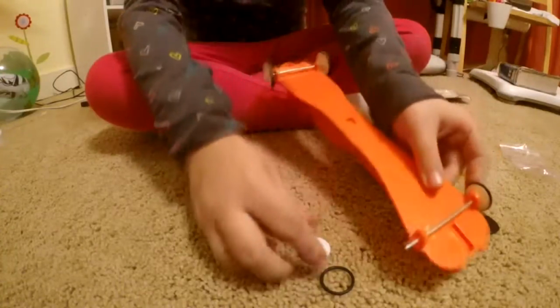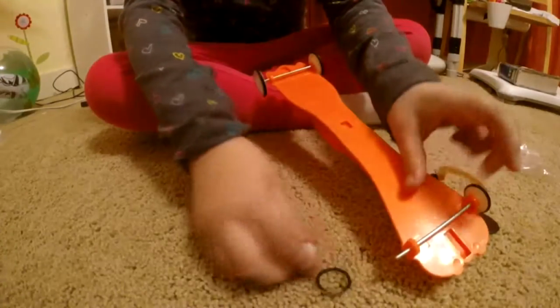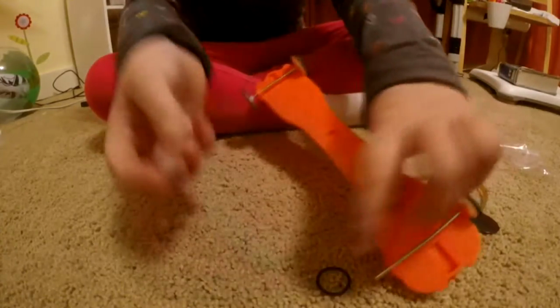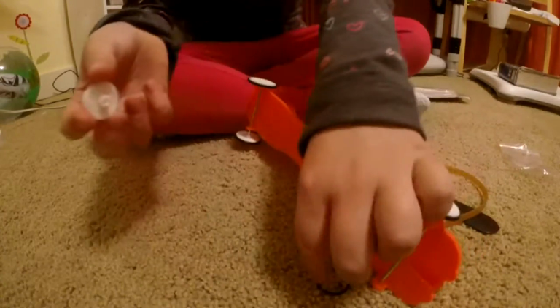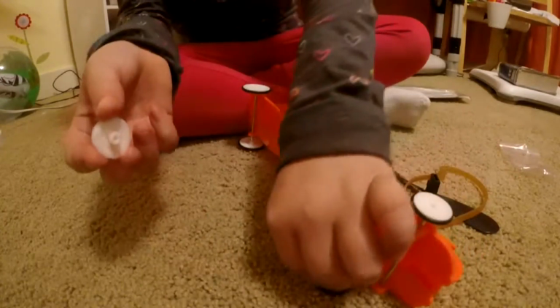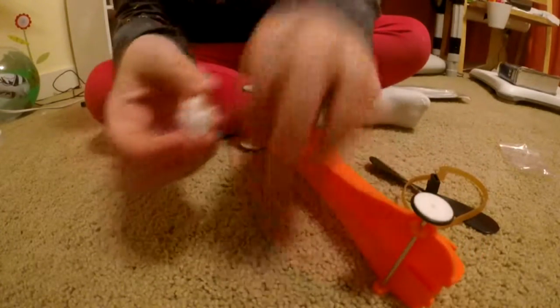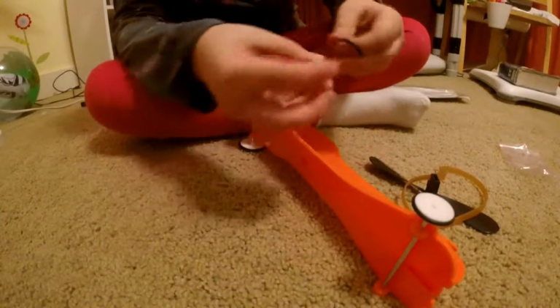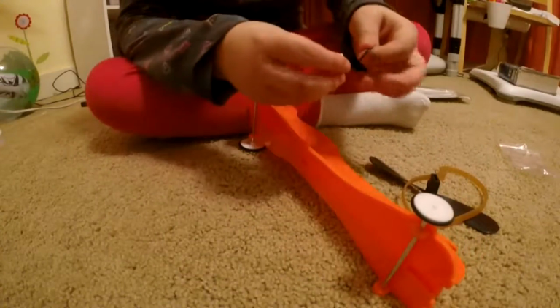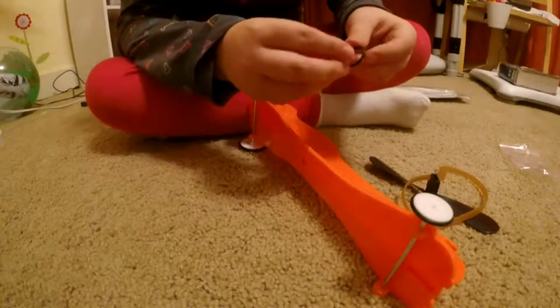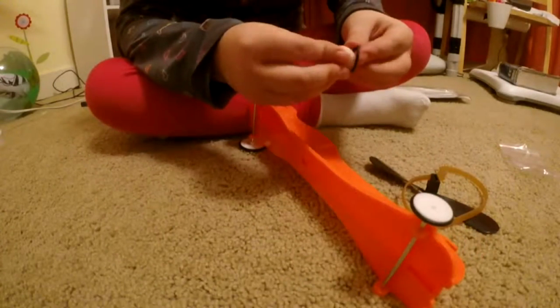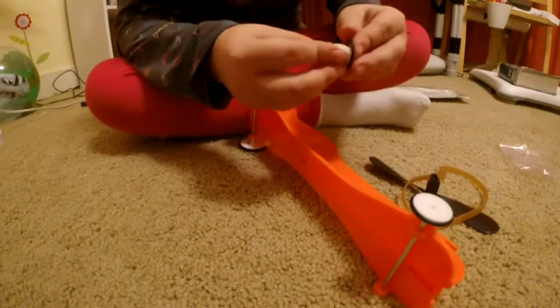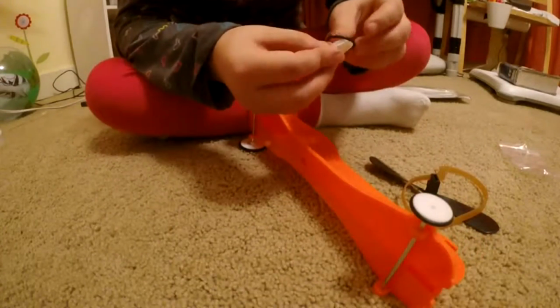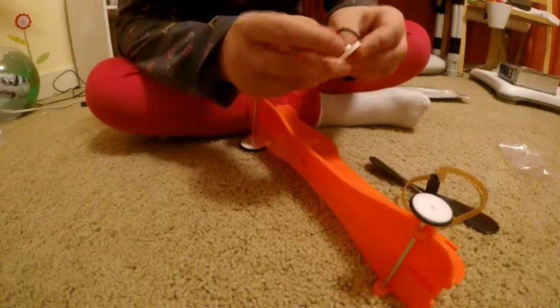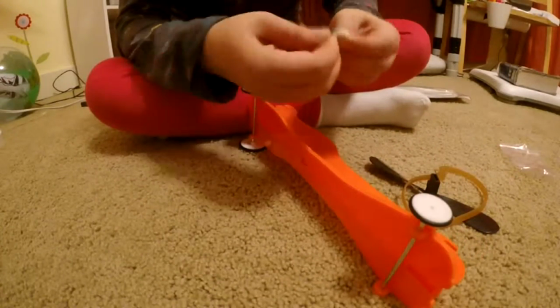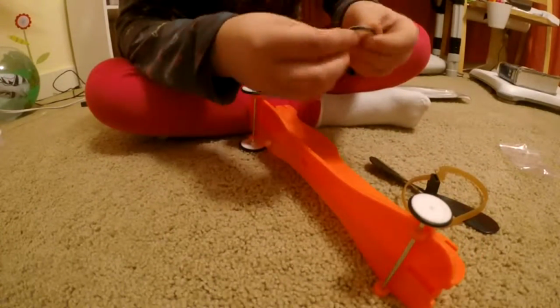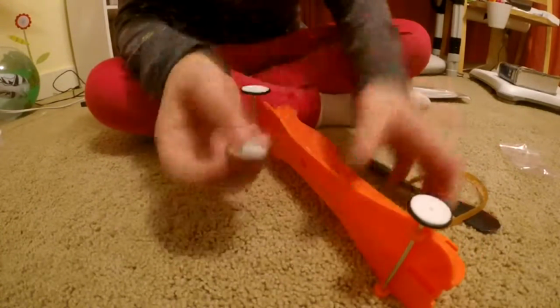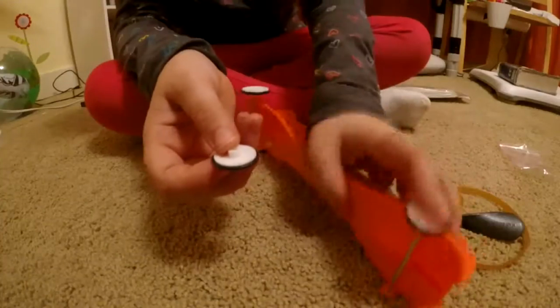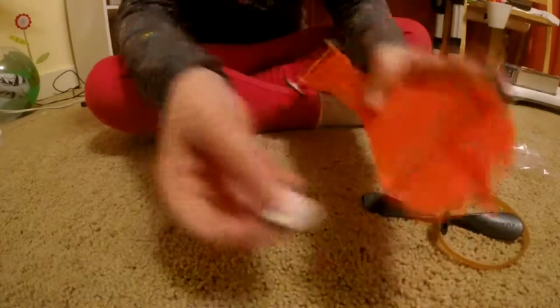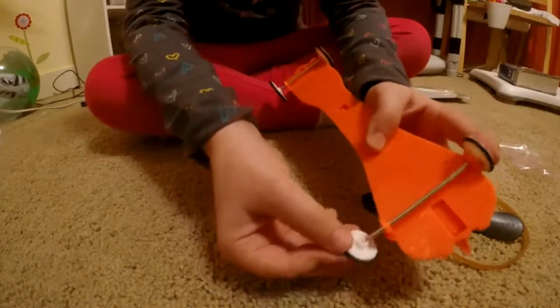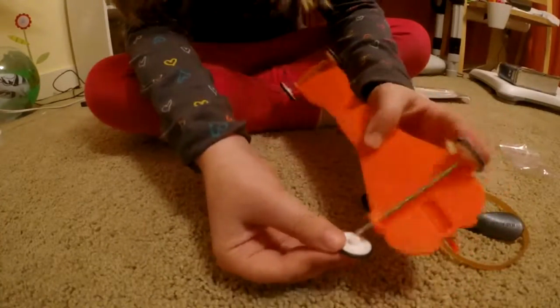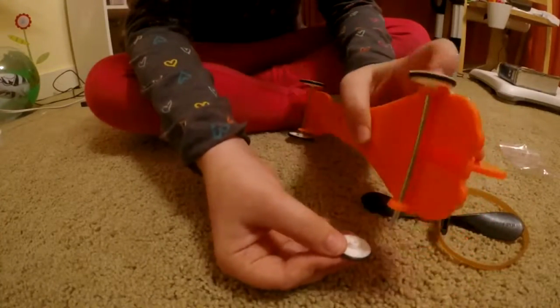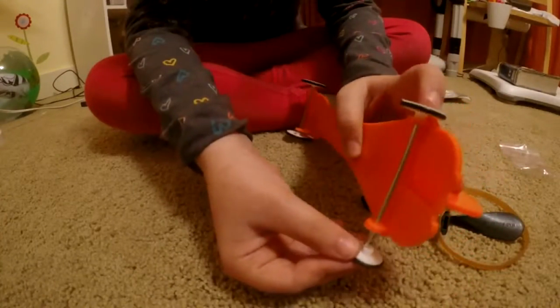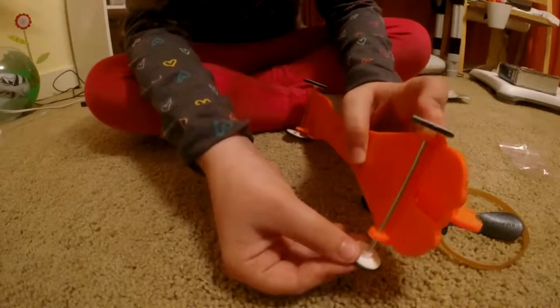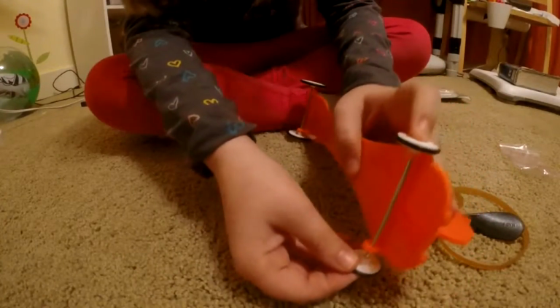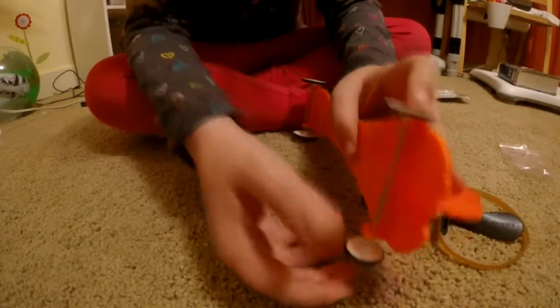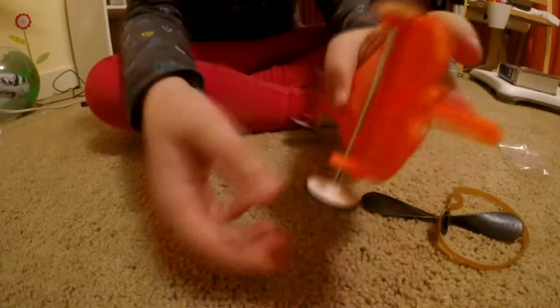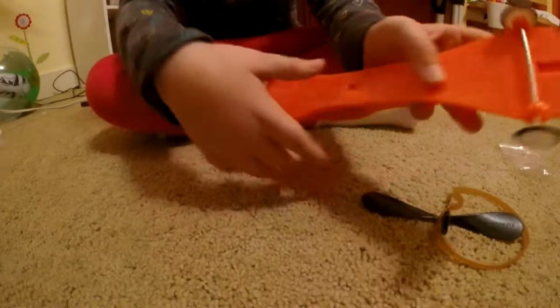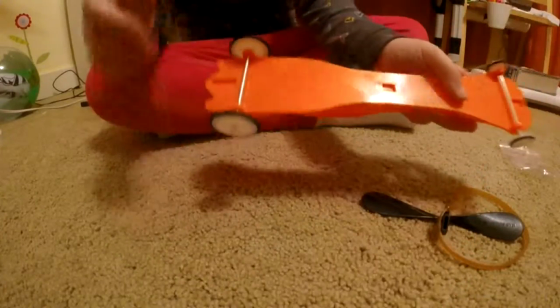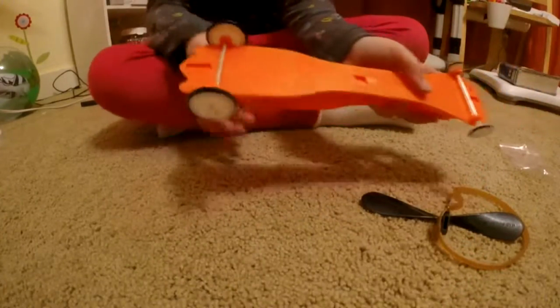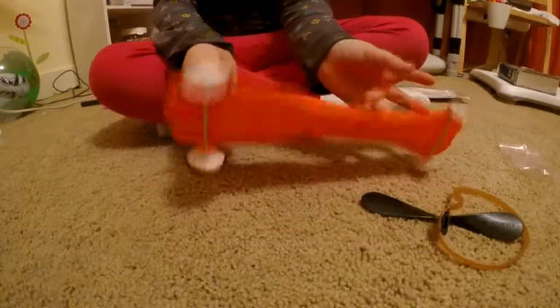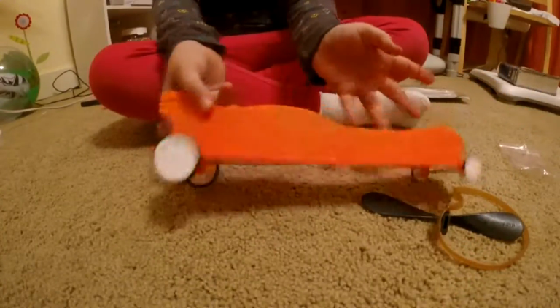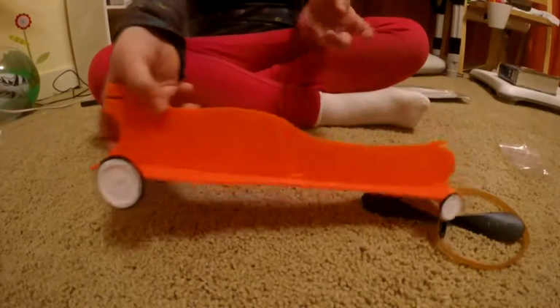Okay, now we're going to make the other one. And we have our car made.